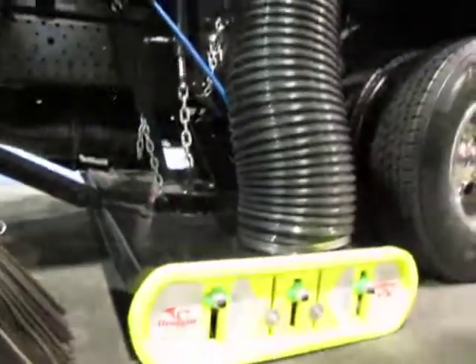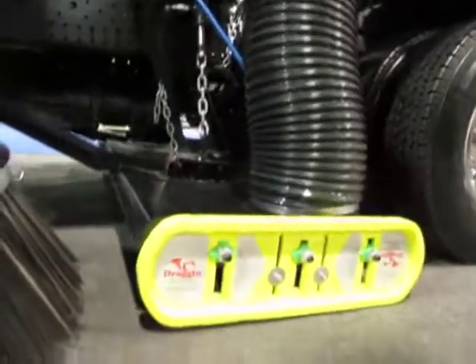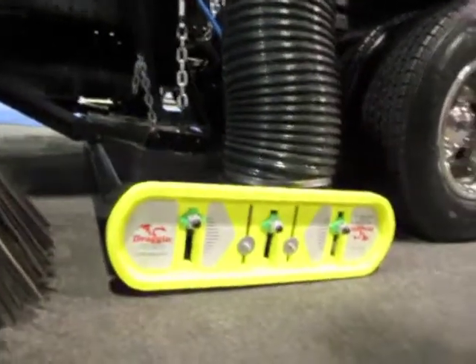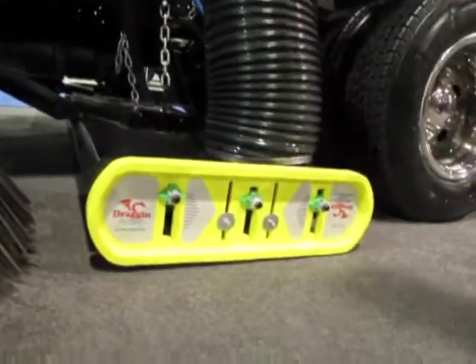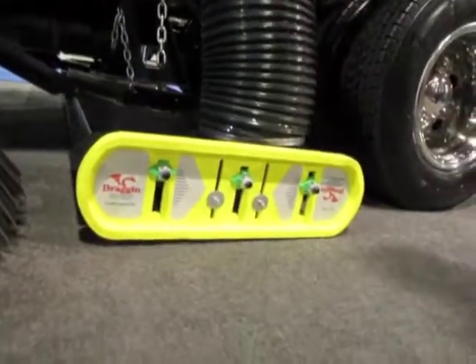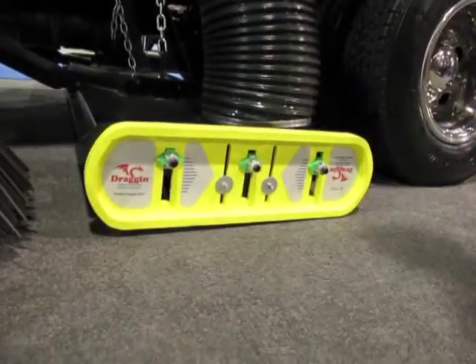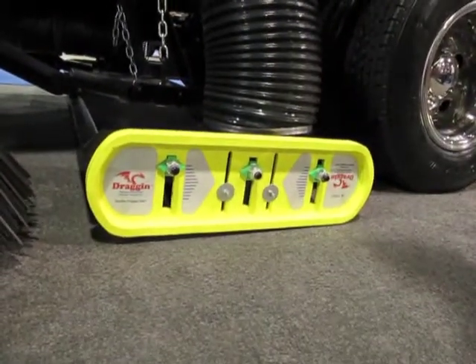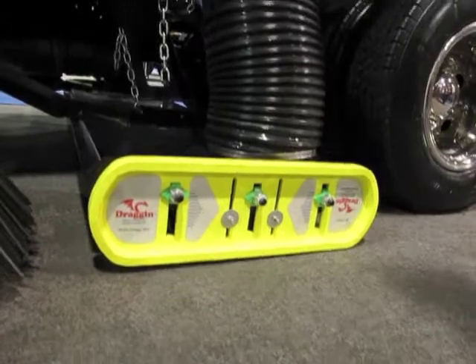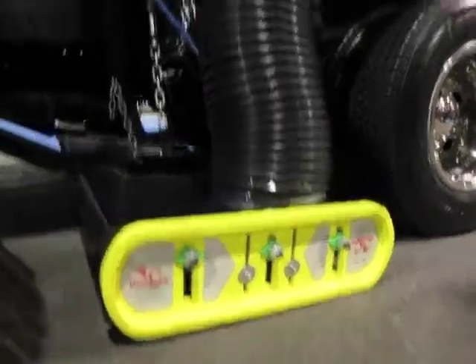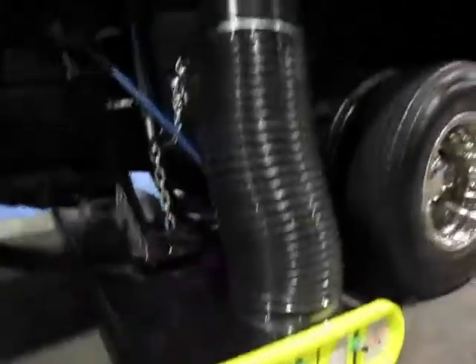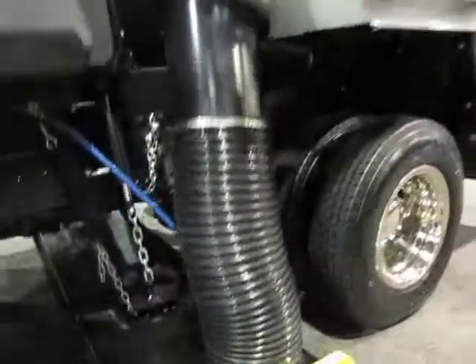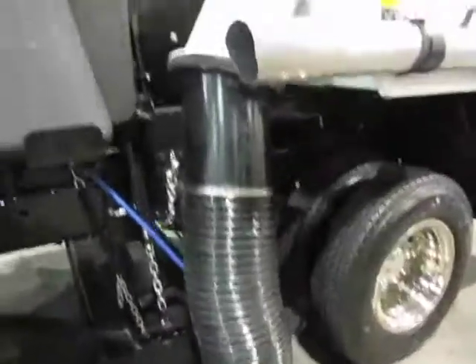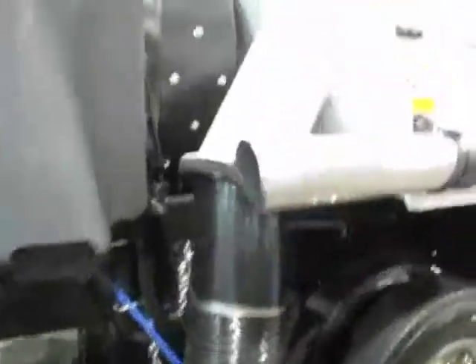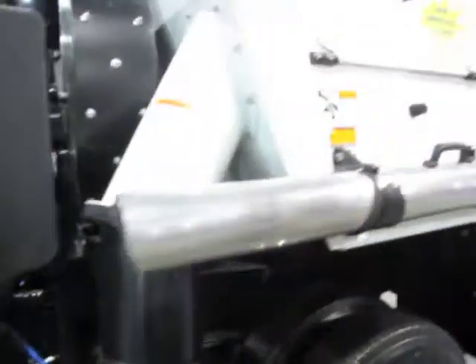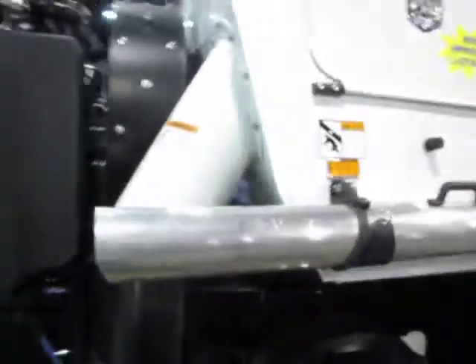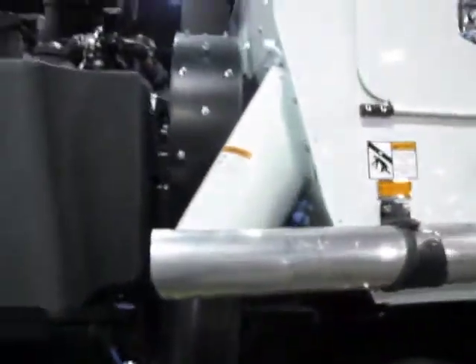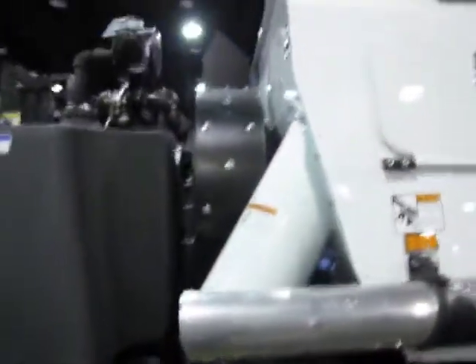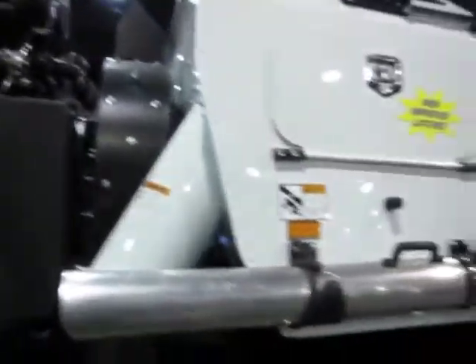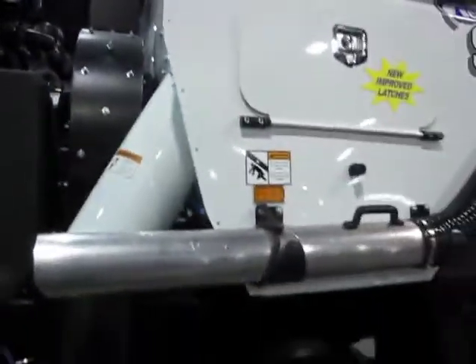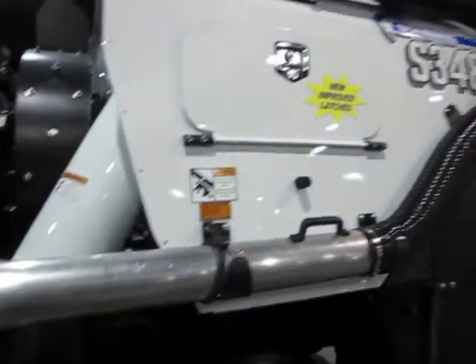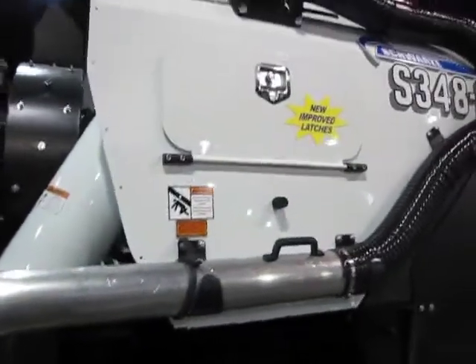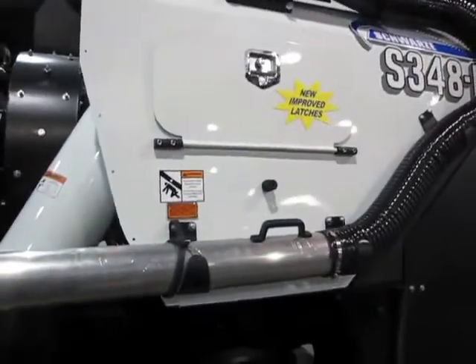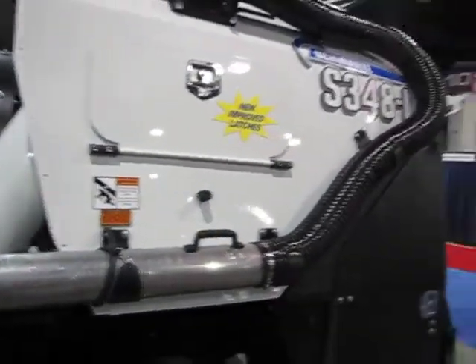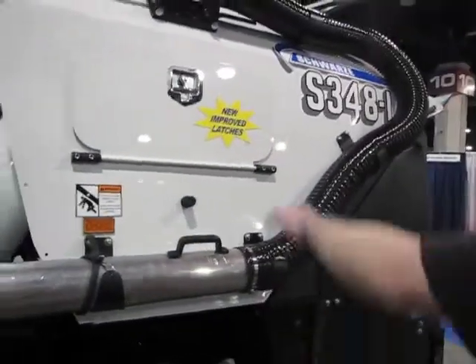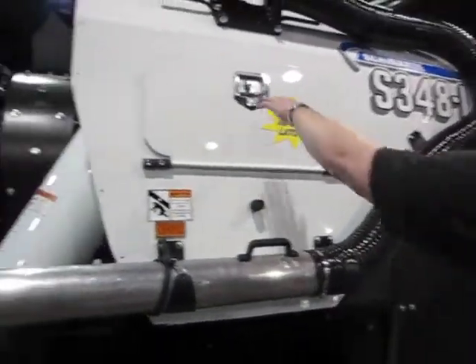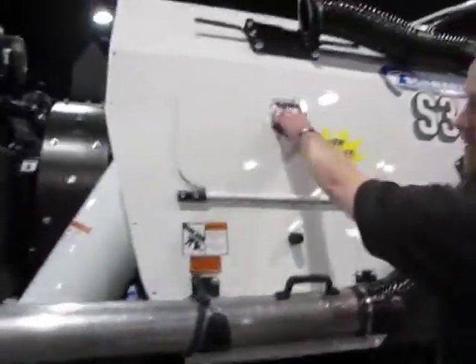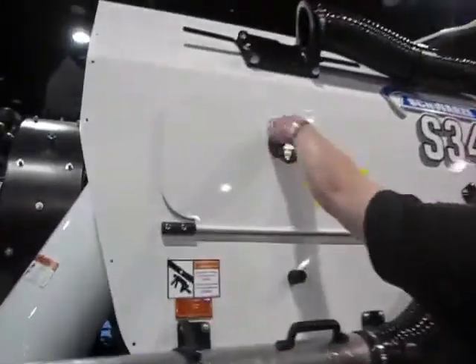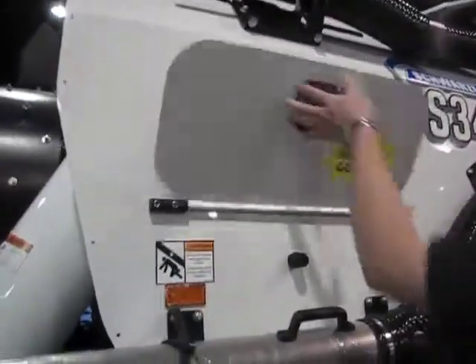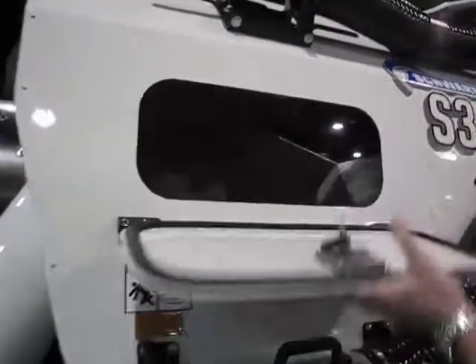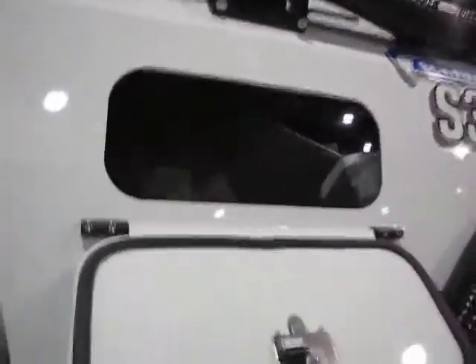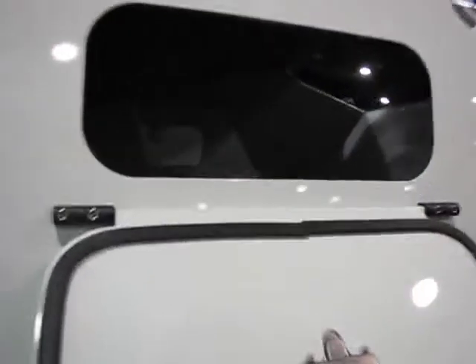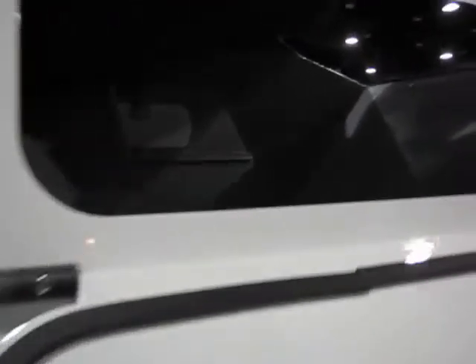It comes with a three year warranty. Moving on to the hopper — it's a 3.6 cubic yard hopper with easy access inspection doors to pick up your larger debris.